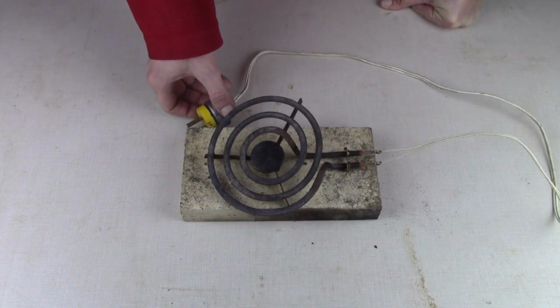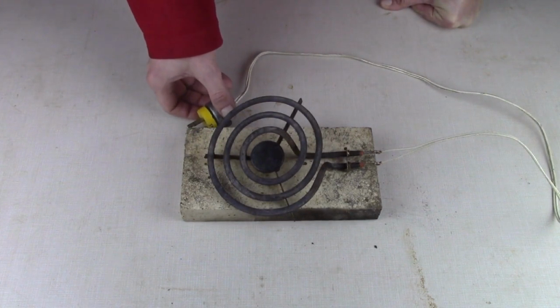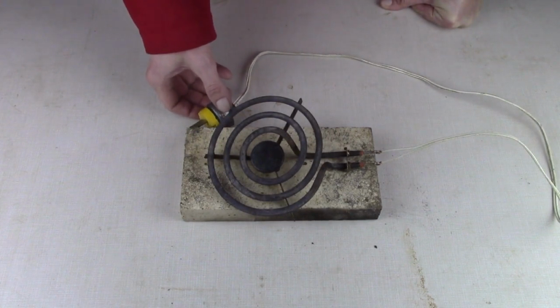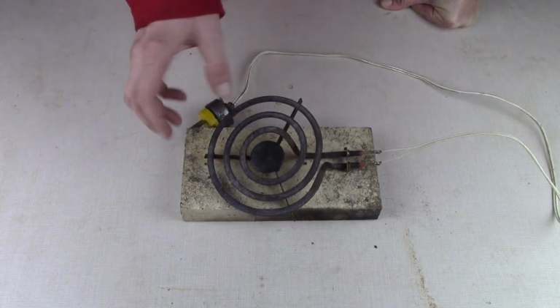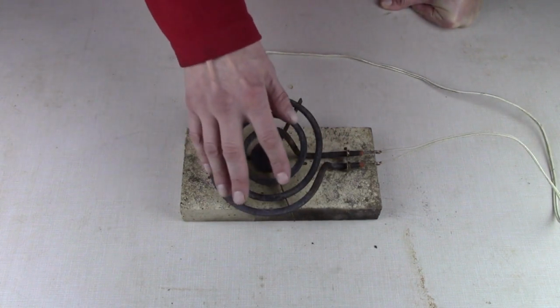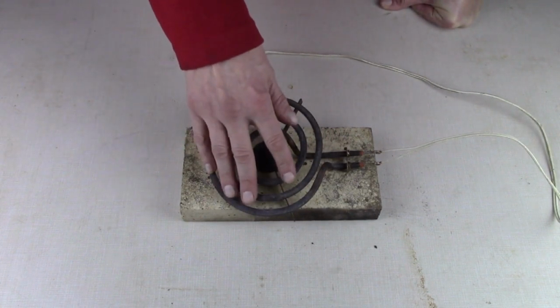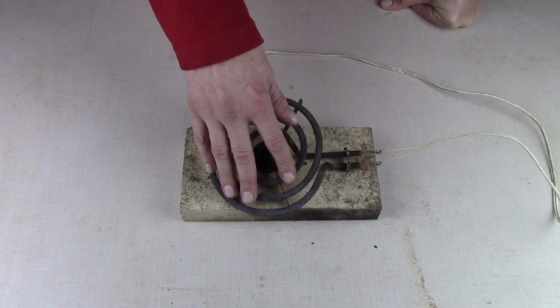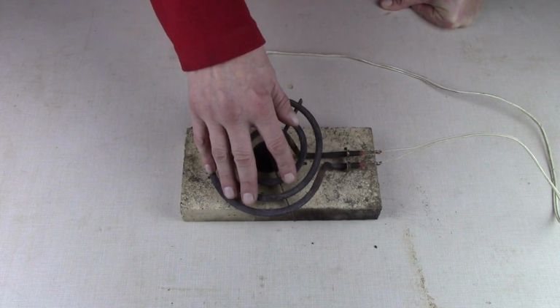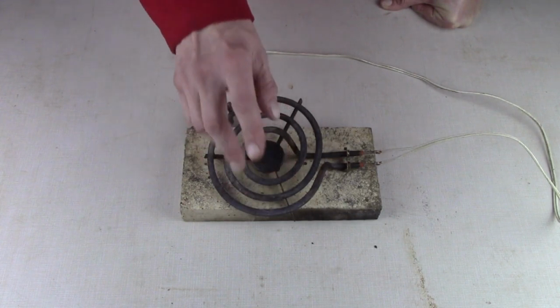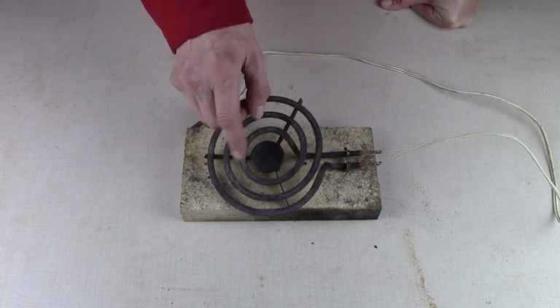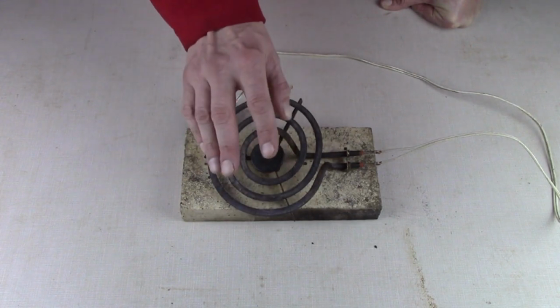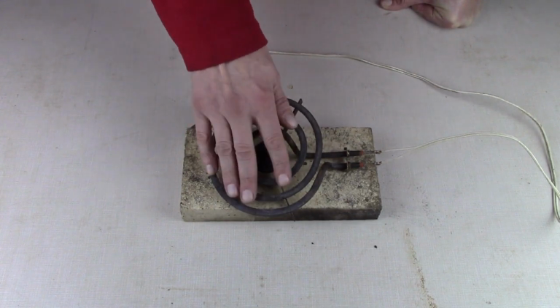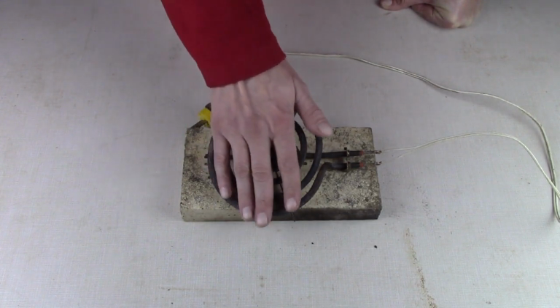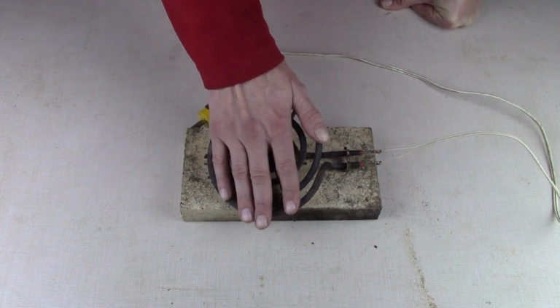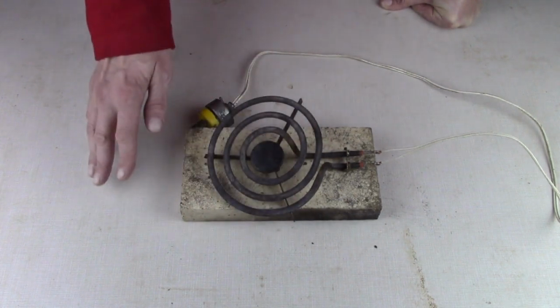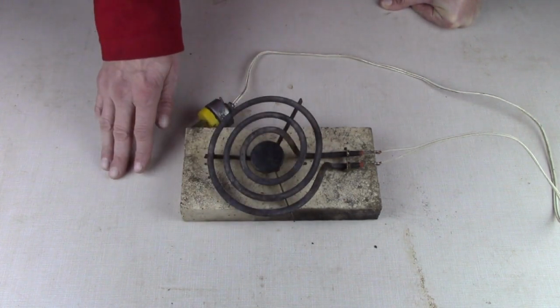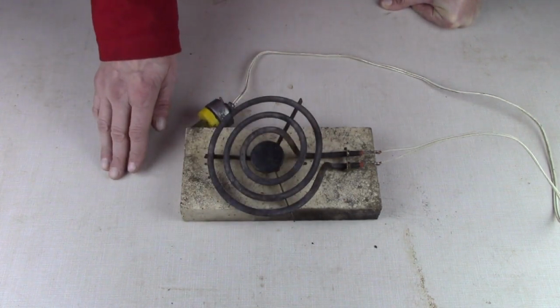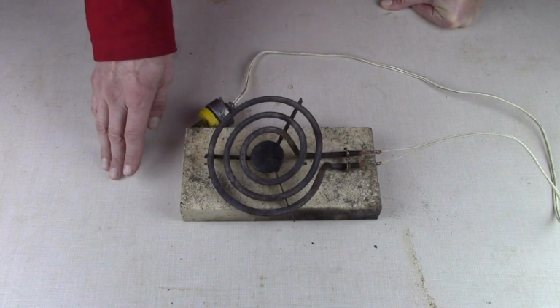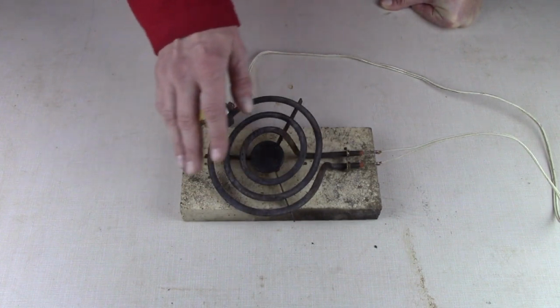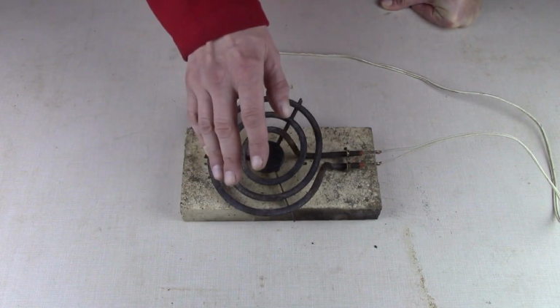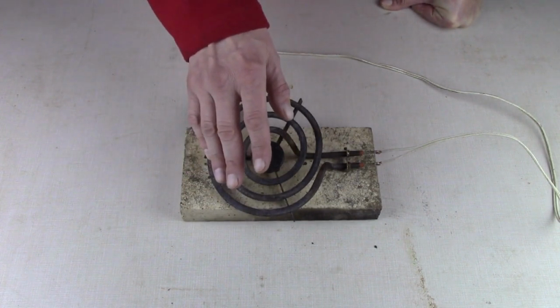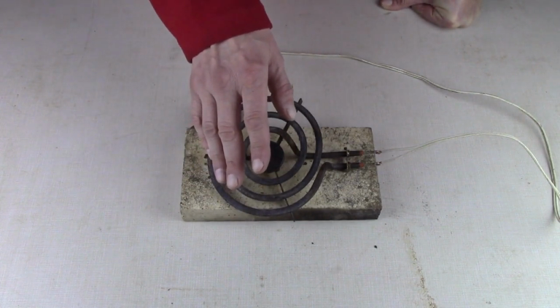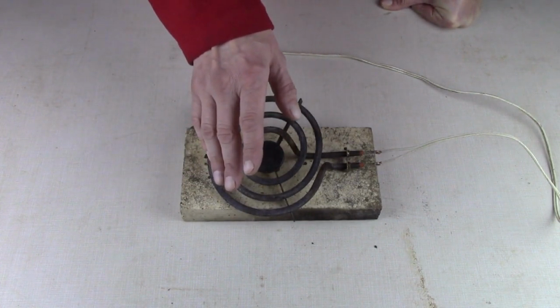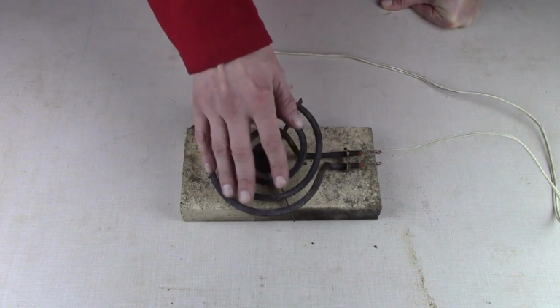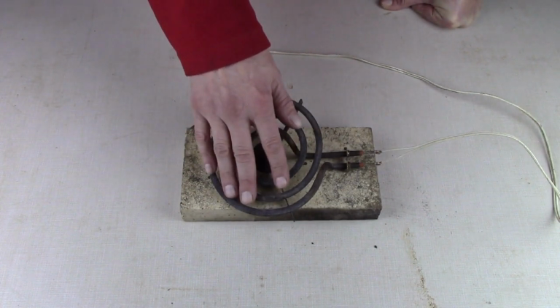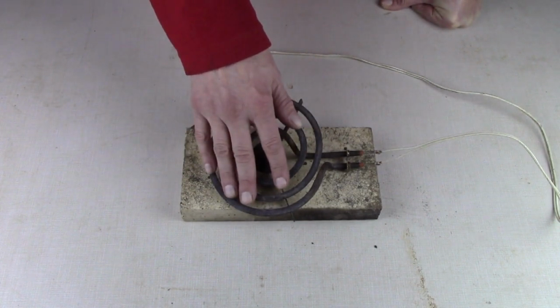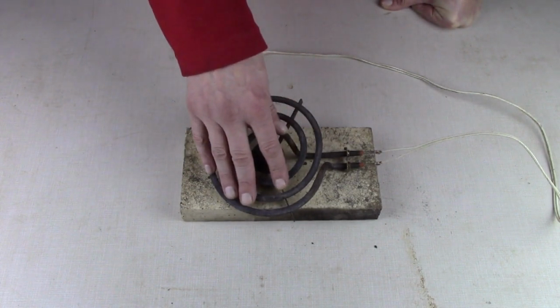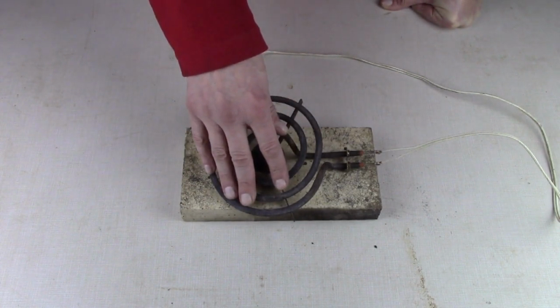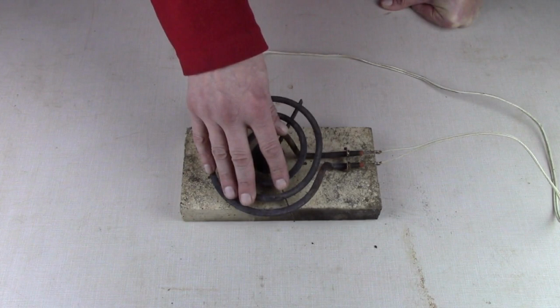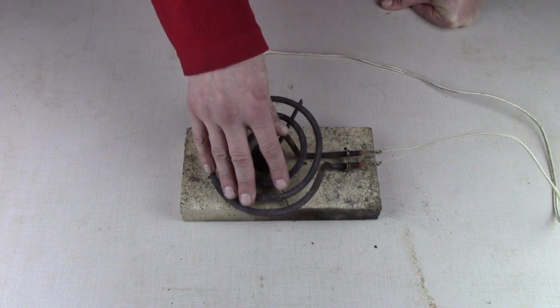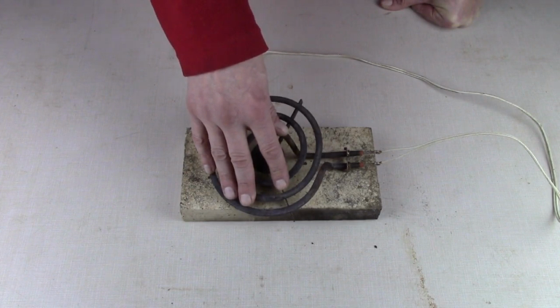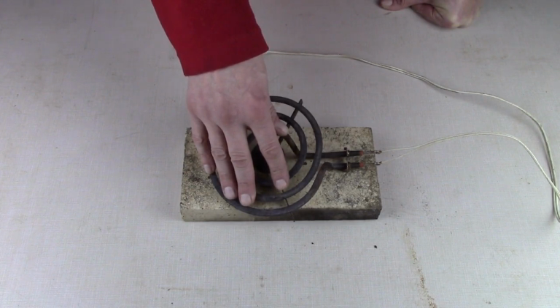I haven't tried this yet. I did plug the element into my stove and made sure it works — it does. I've let it cool off. My guess is what's going to happen is this will heat up about half of what it normally would being on a 220.